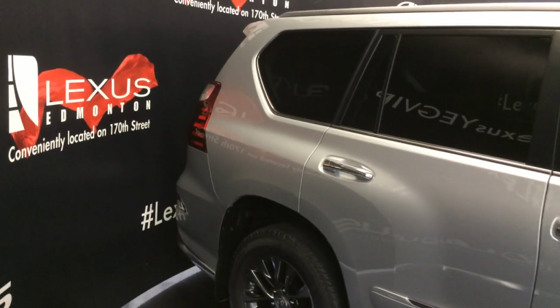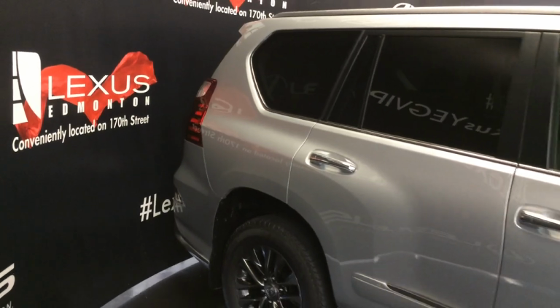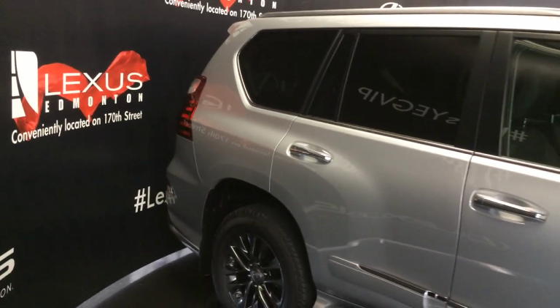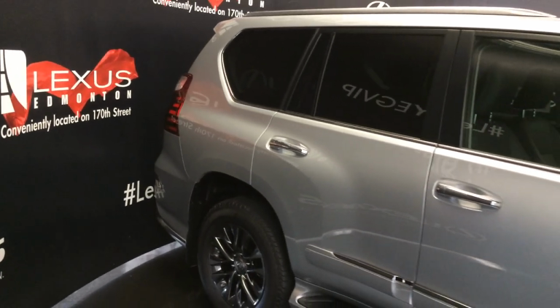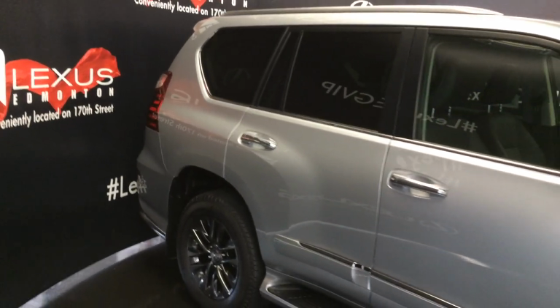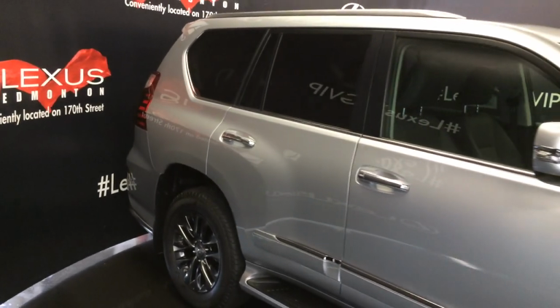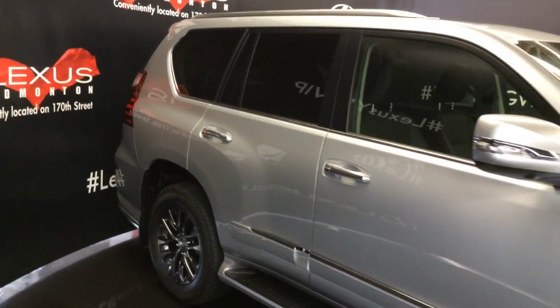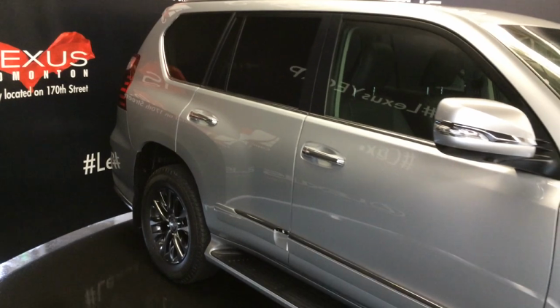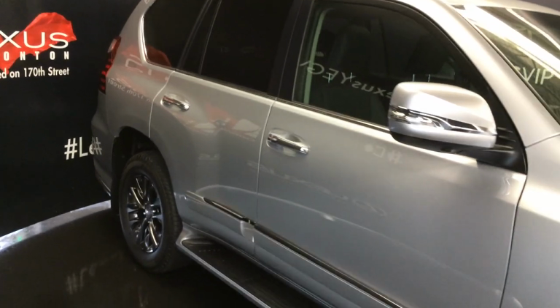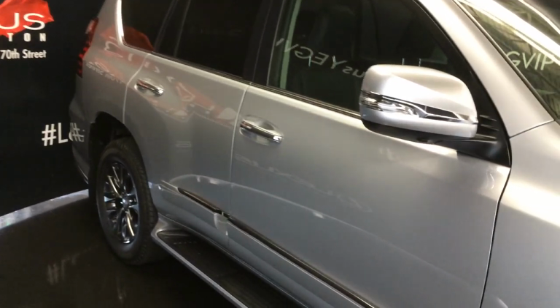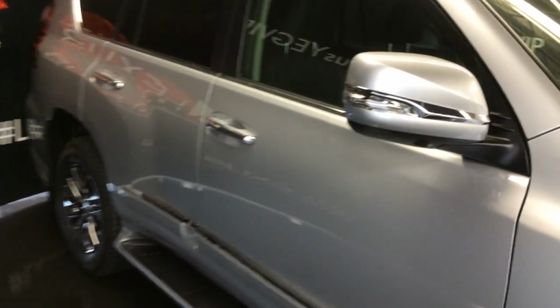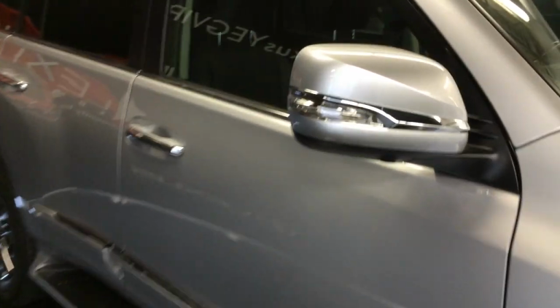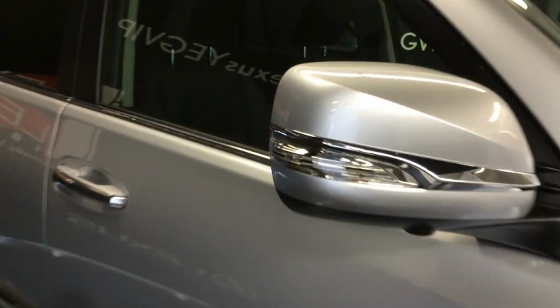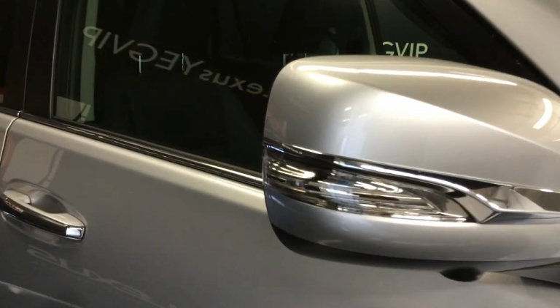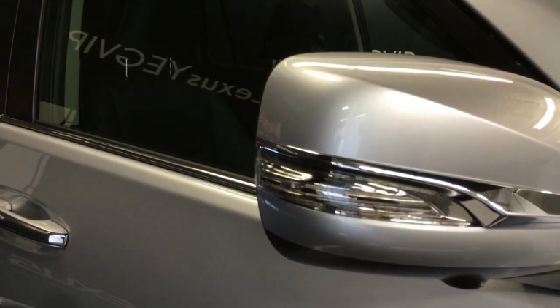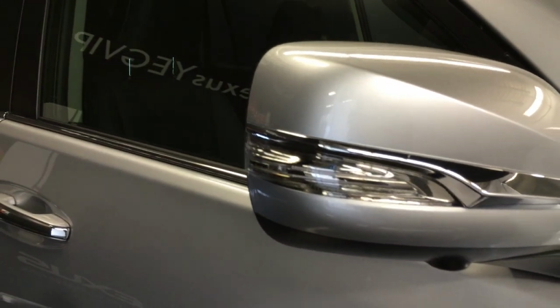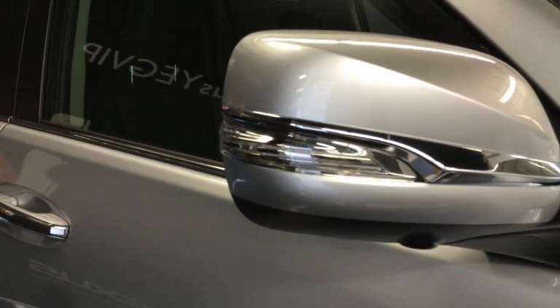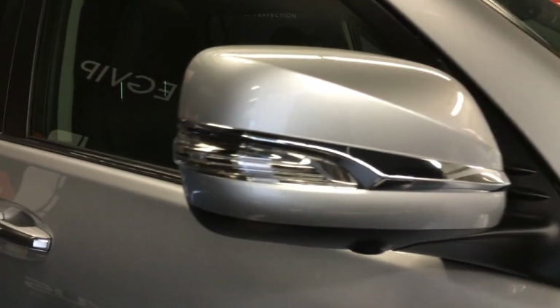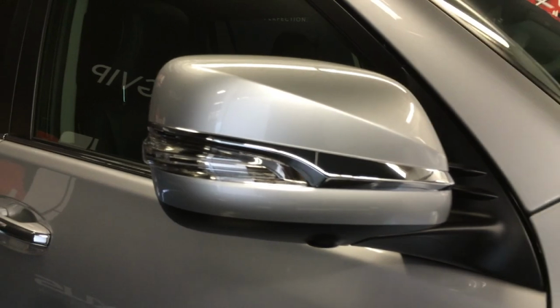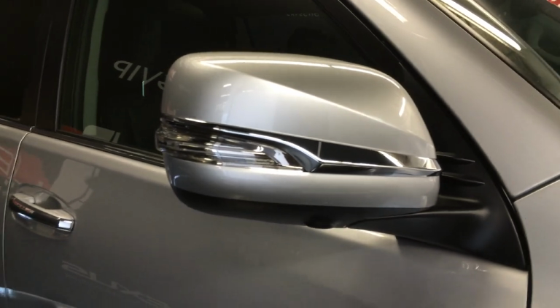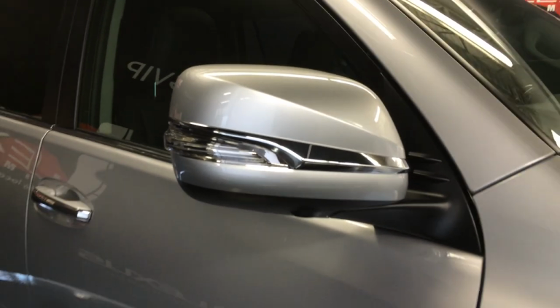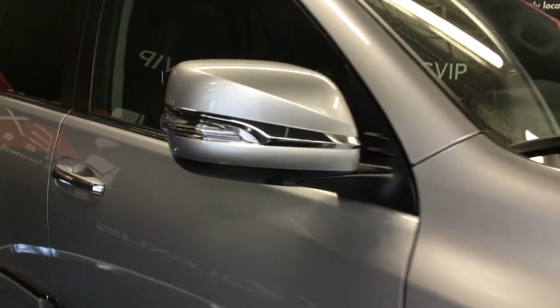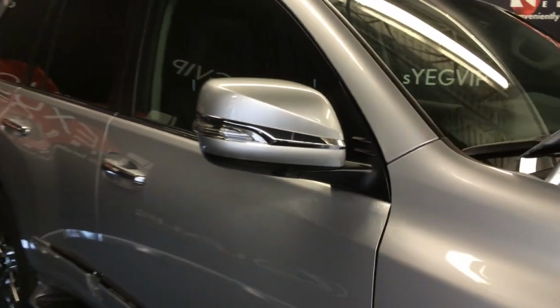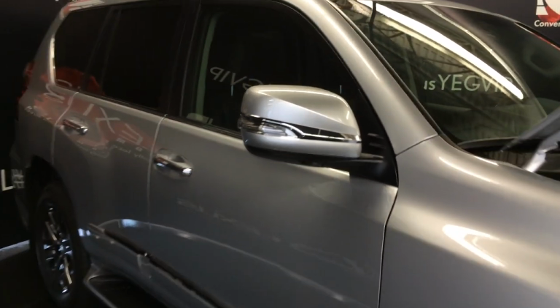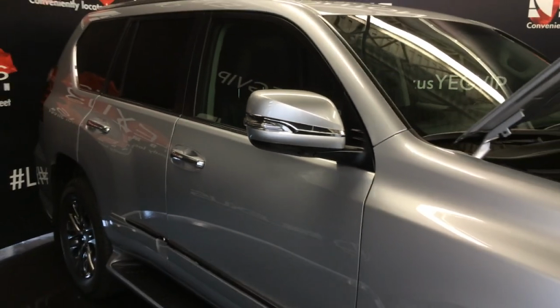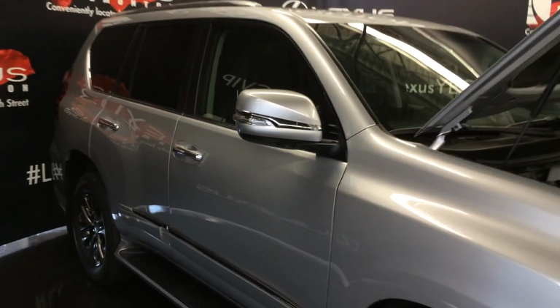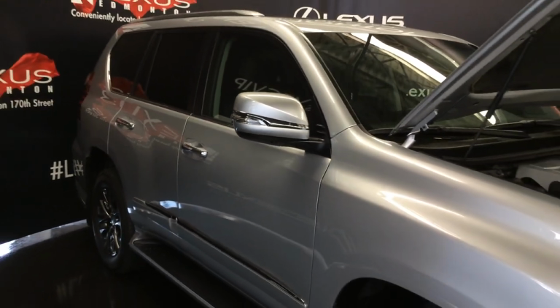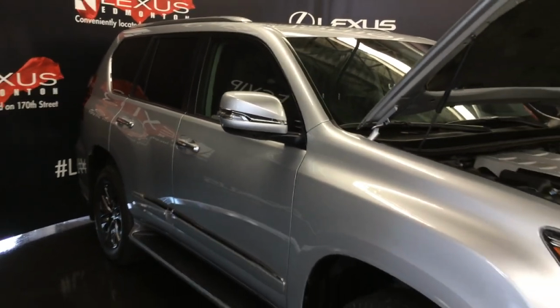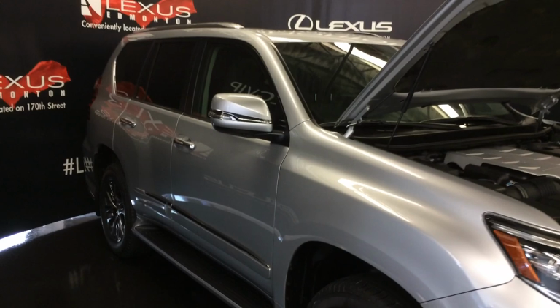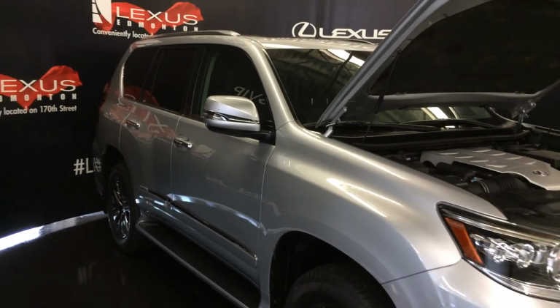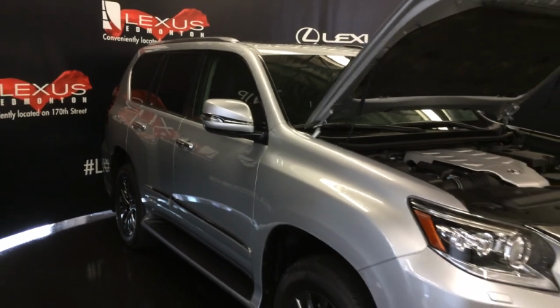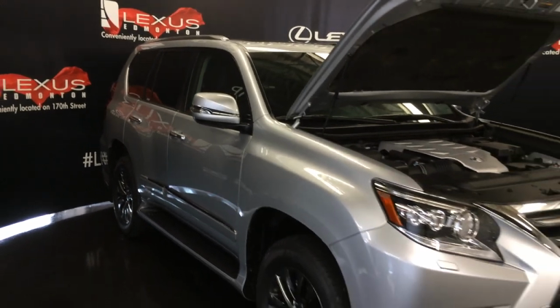The side mirrors feature integrated turn signal lights, new mirror housing with plating, auto-dimming, and power folding. You also have rain-sensing wipers, windshield wiper de-icer, and an automatic high beam feature.